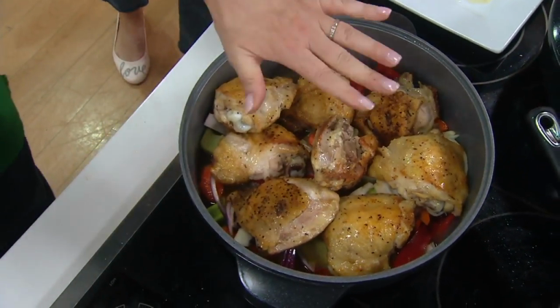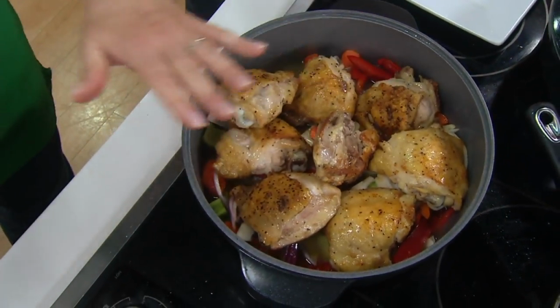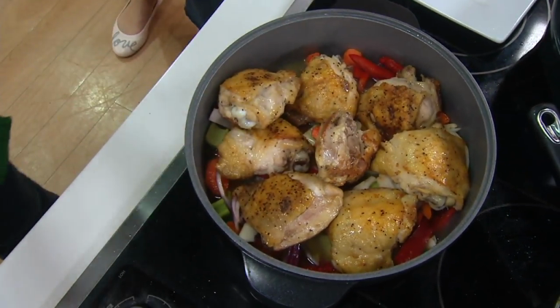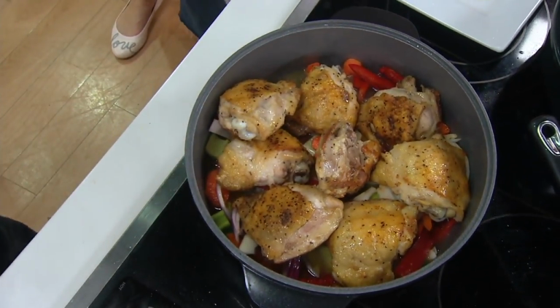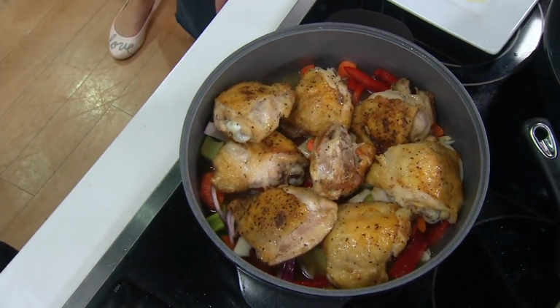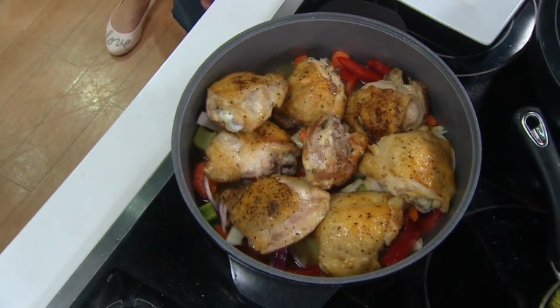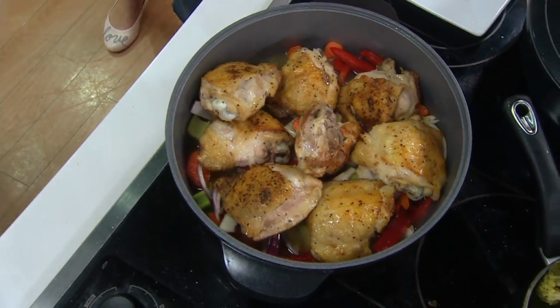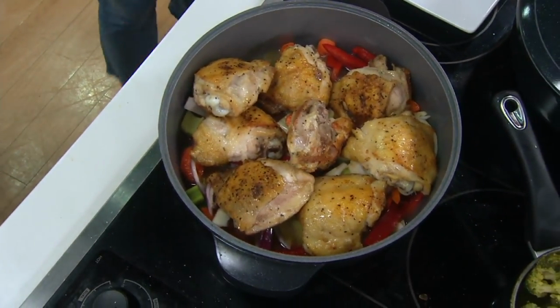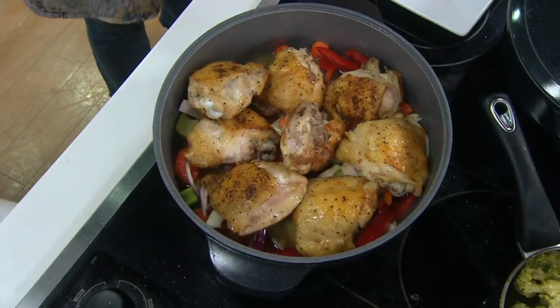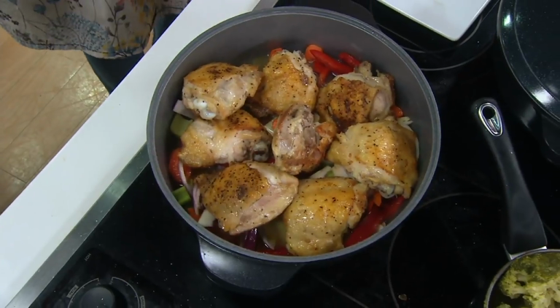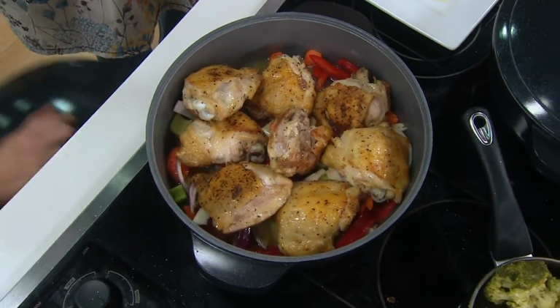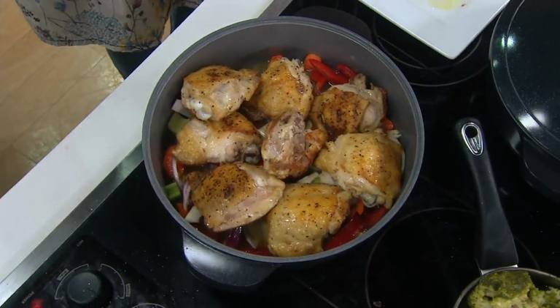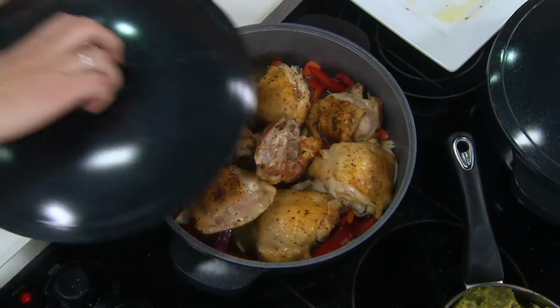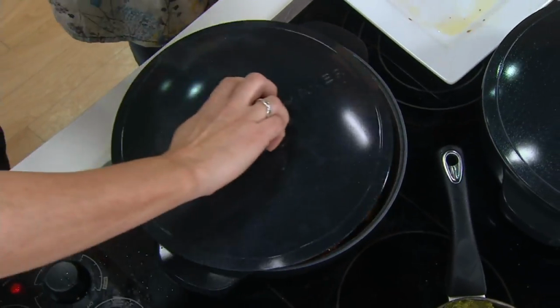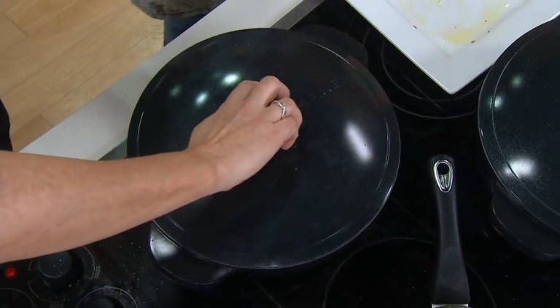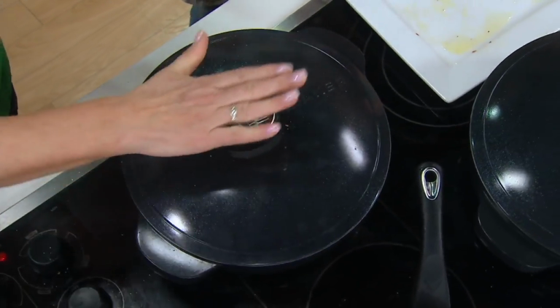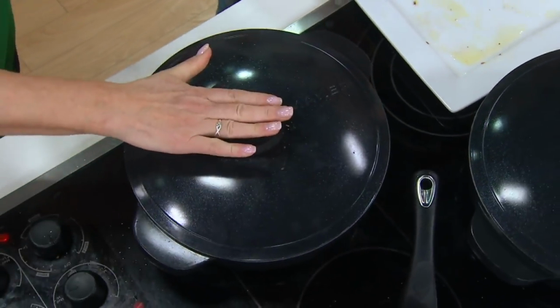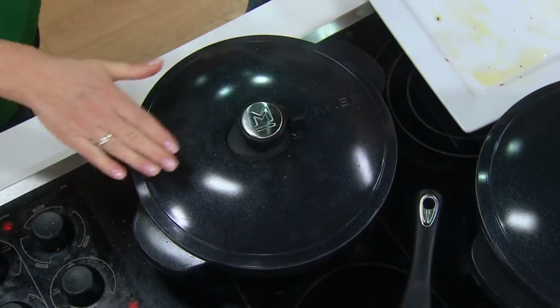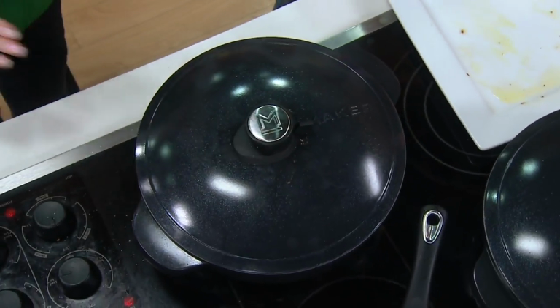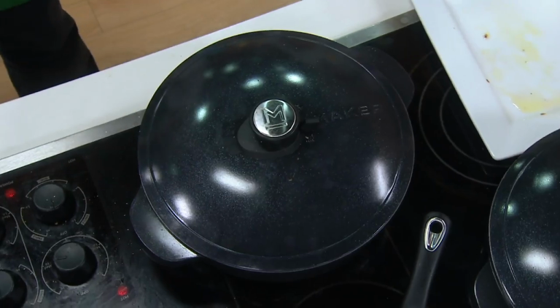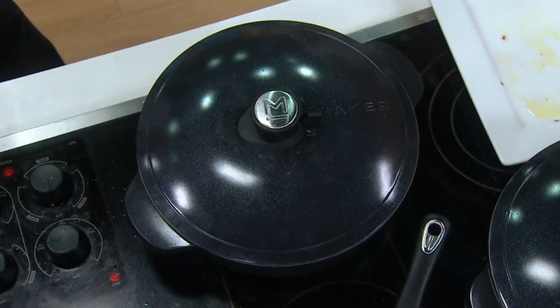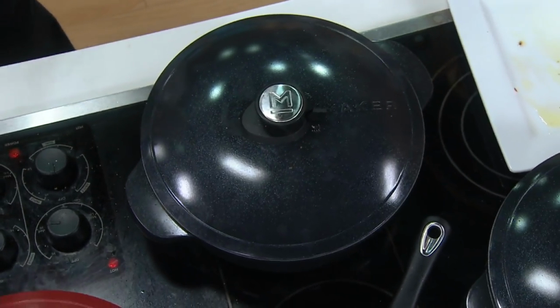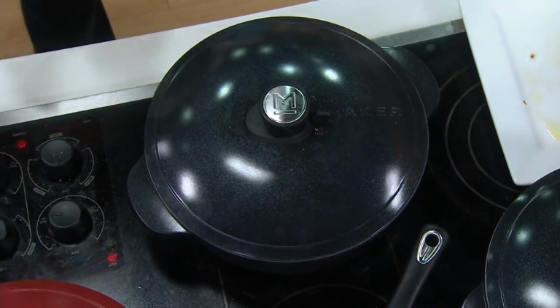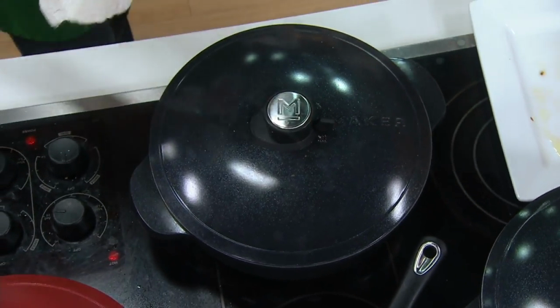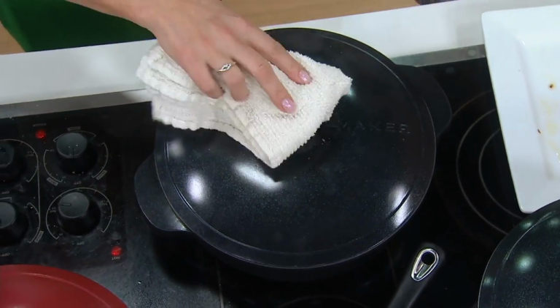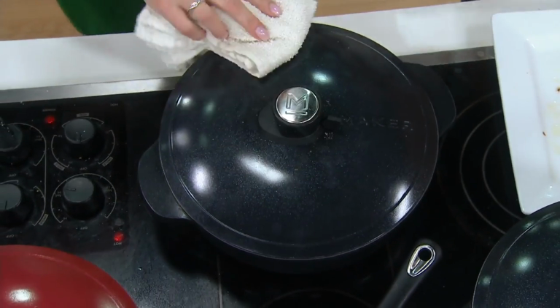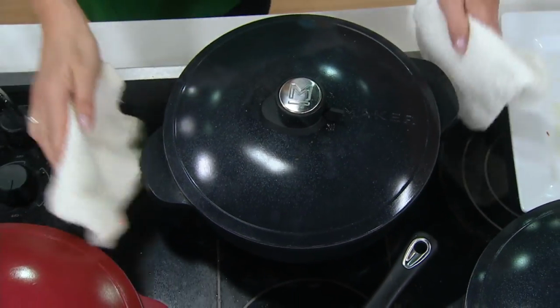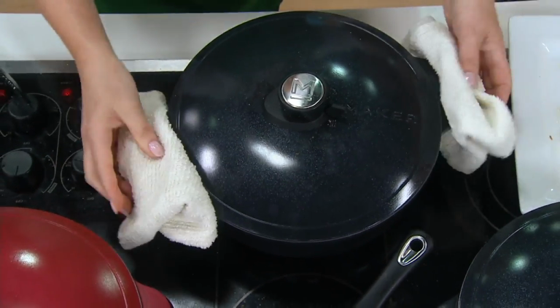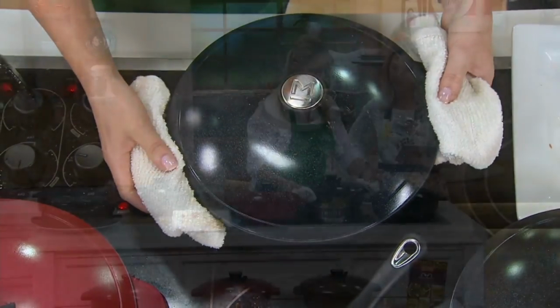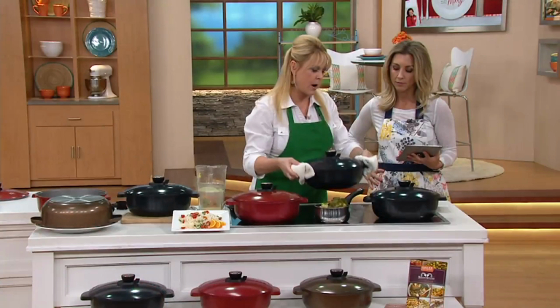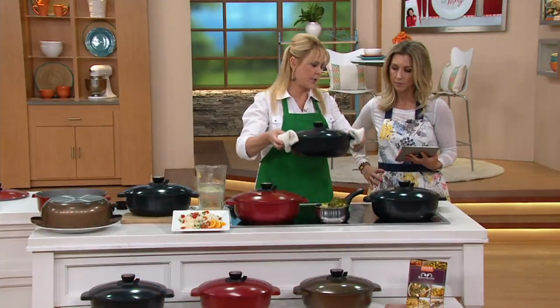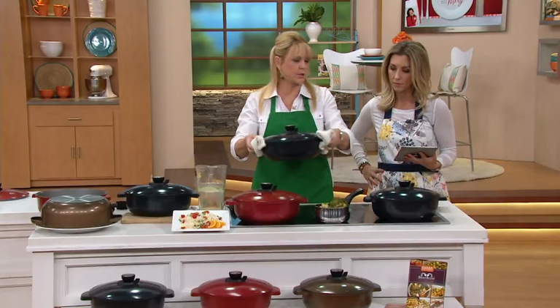Now I'm going to put the lid on and bring it over to put it in the oven. Don't forget — this is oven safe to 350 degrees for the lid and 450 degrees for the actual Dutch oven.